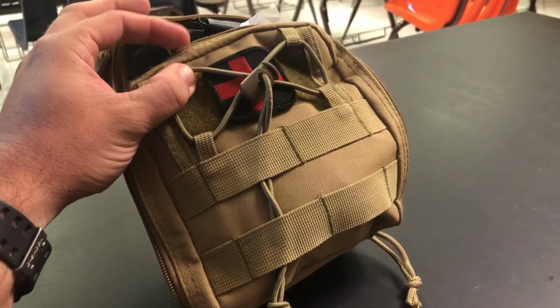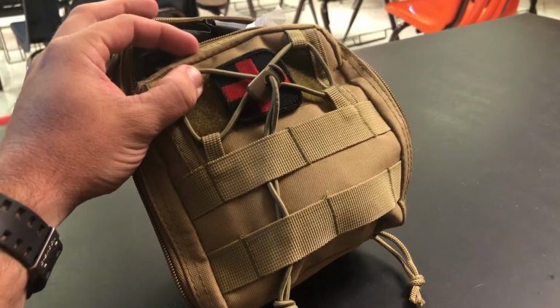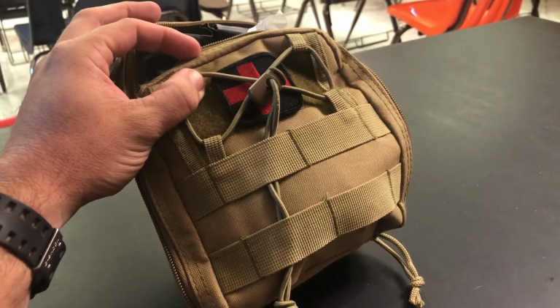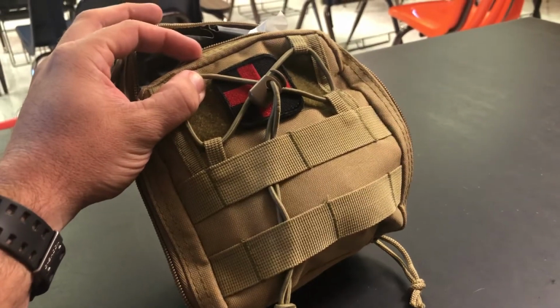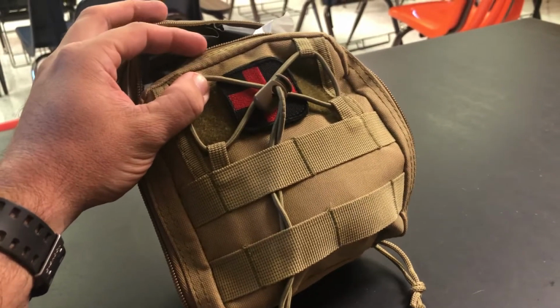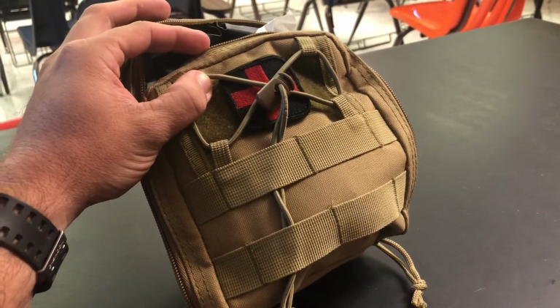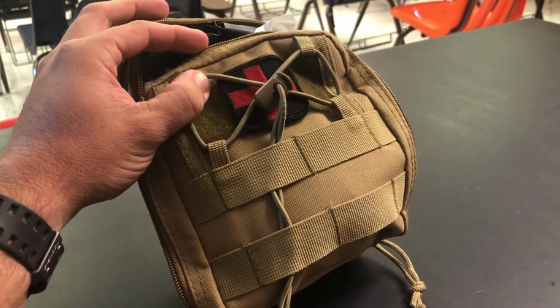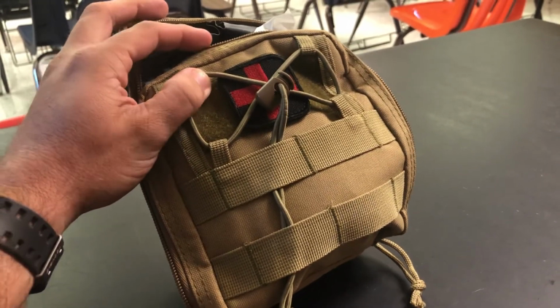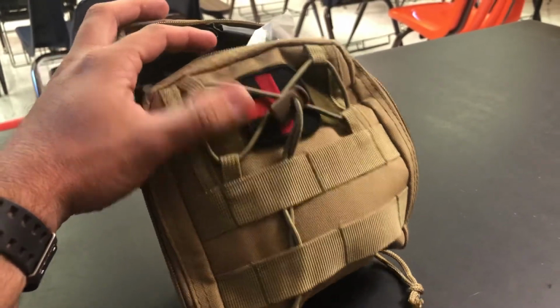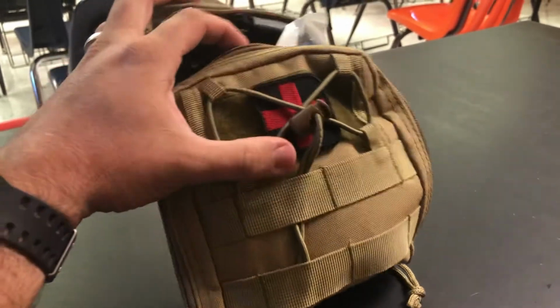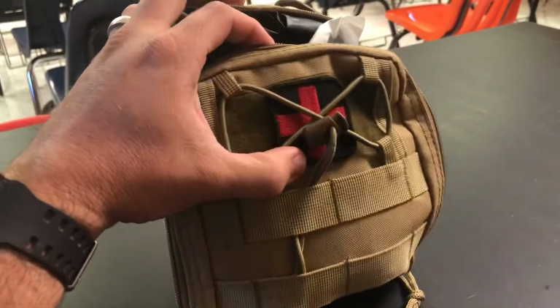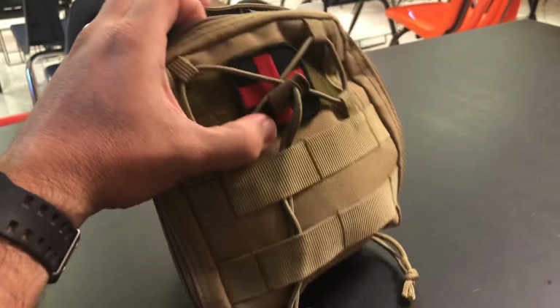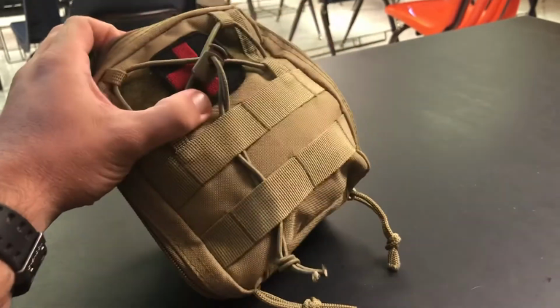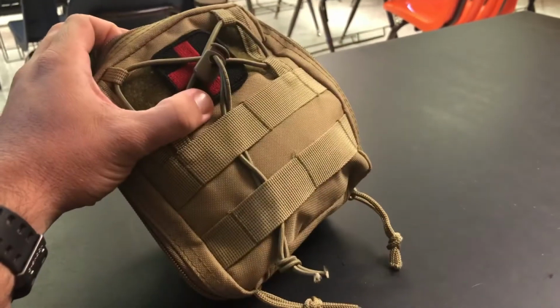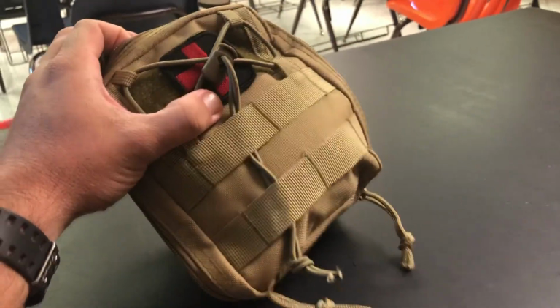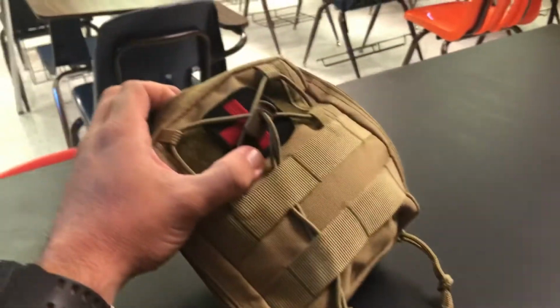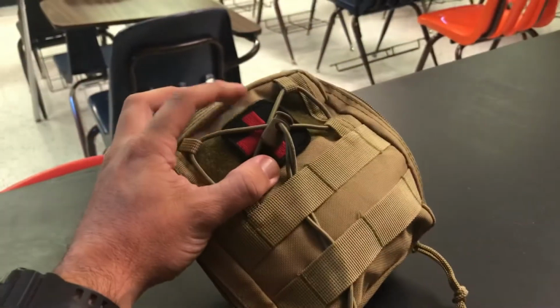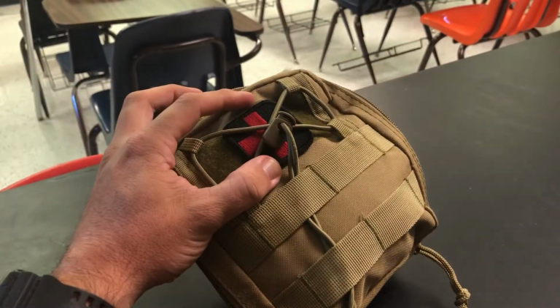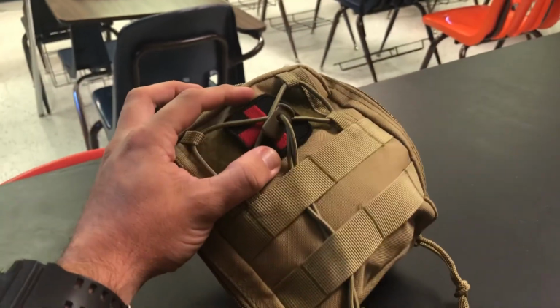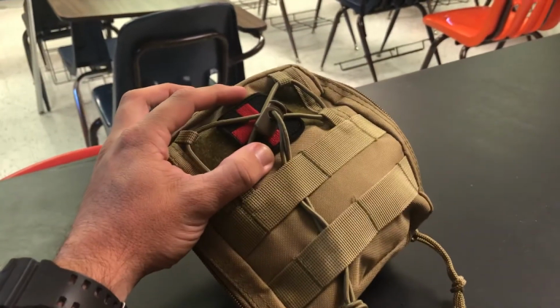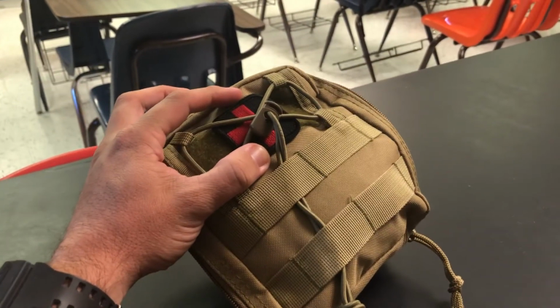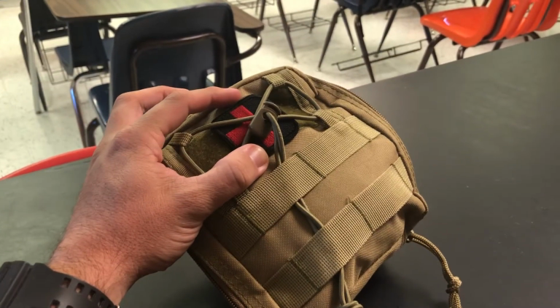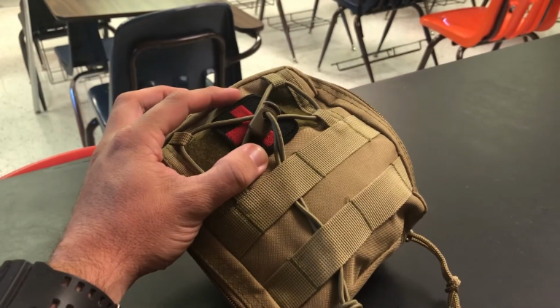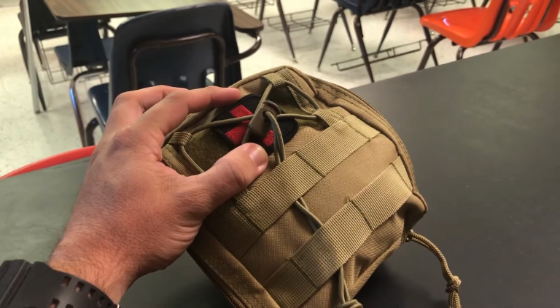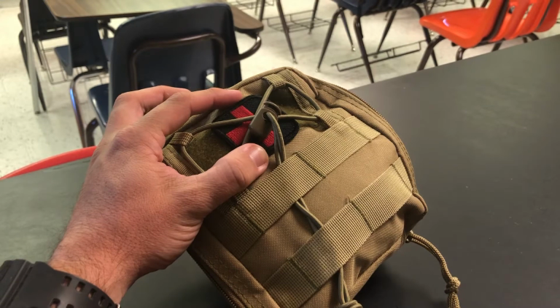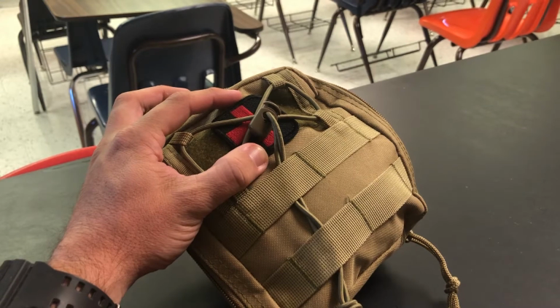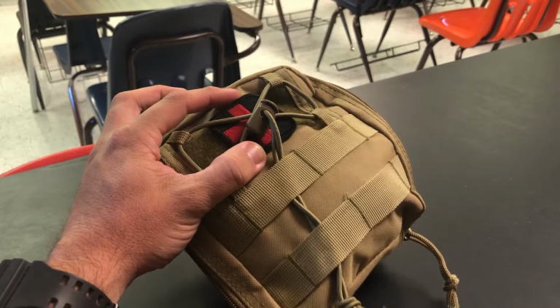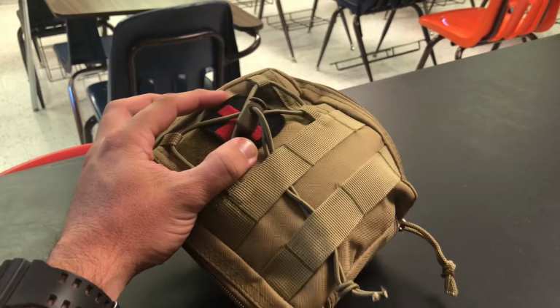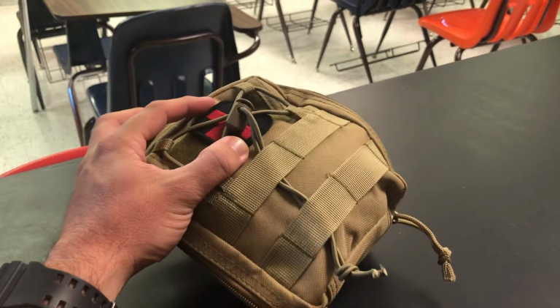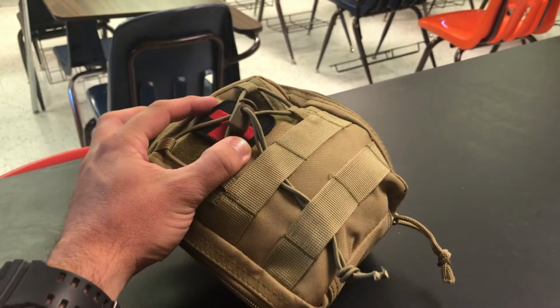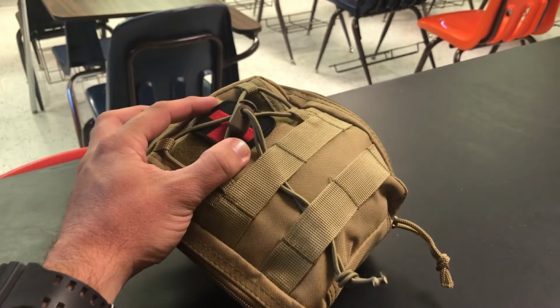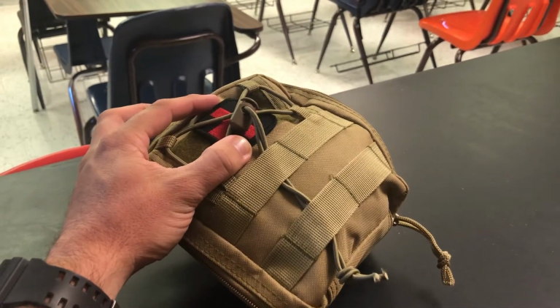What's up, everybody? Today we're going to be reviewing the Lightning X Med Kit I bought off of Amazon. I'm going to tell you, I've already been through this. I've carried it with me for a little over a month.